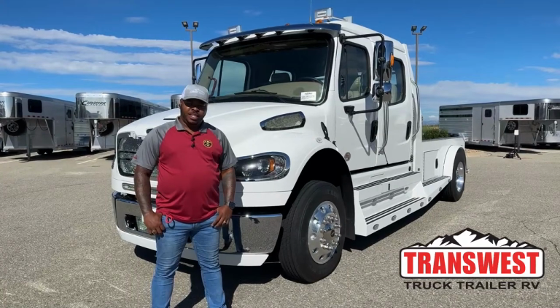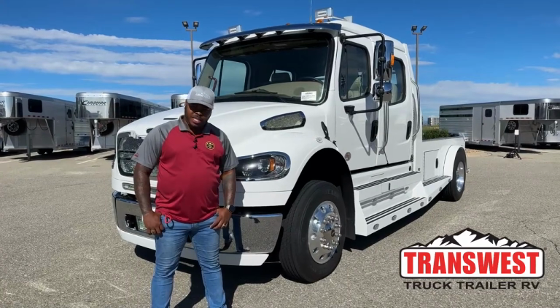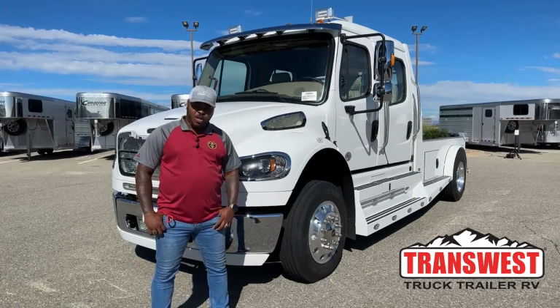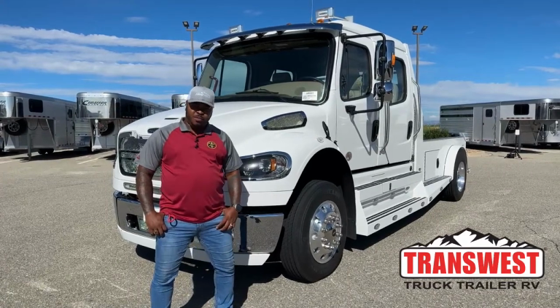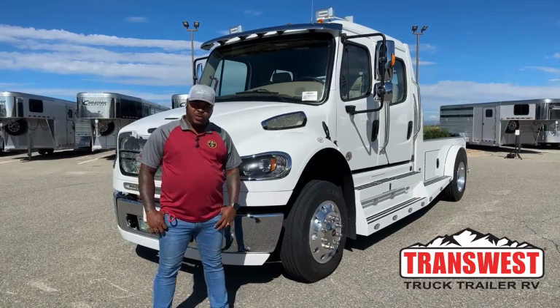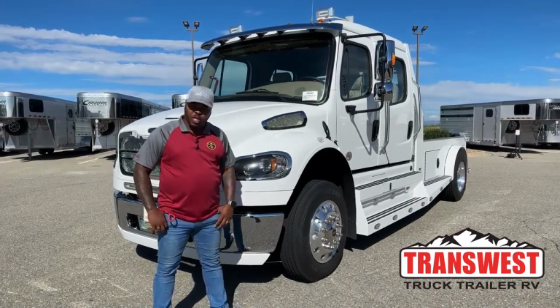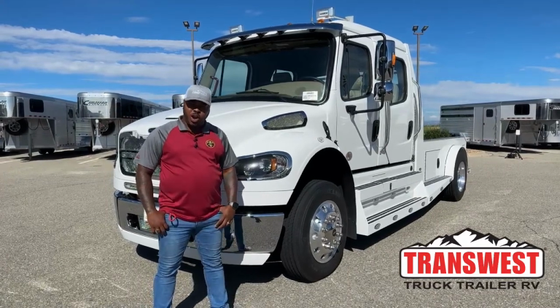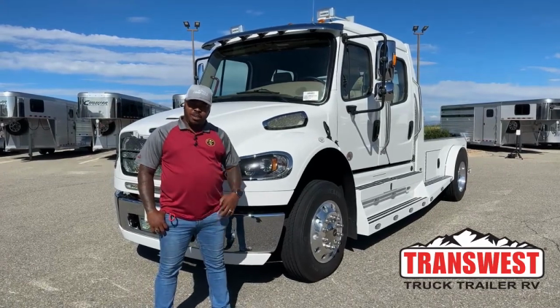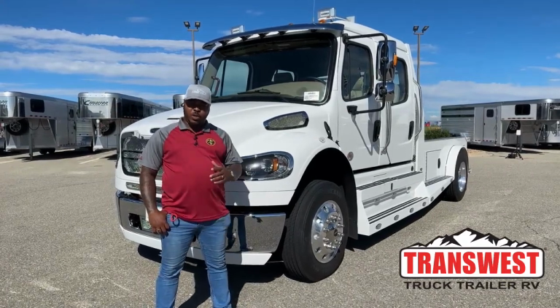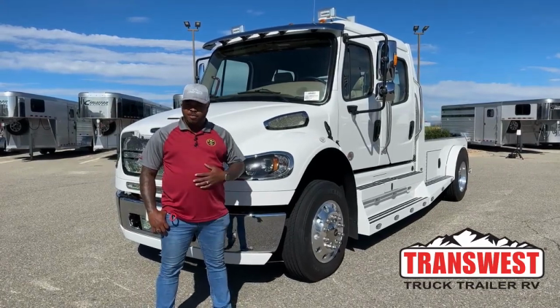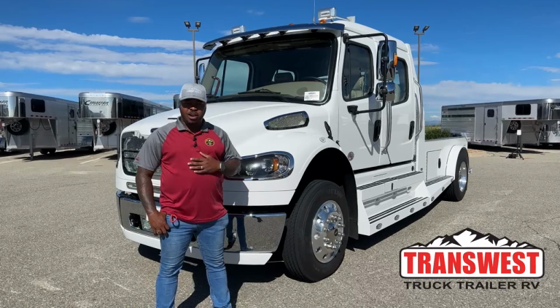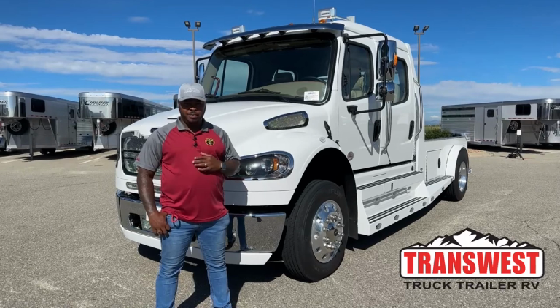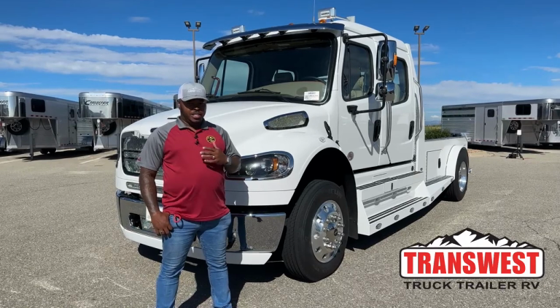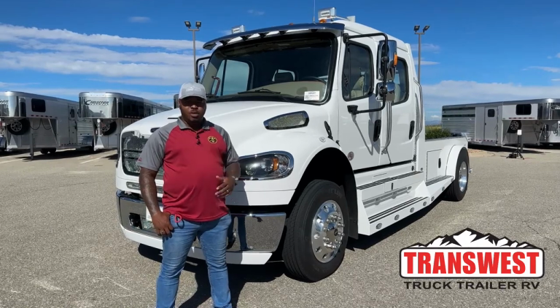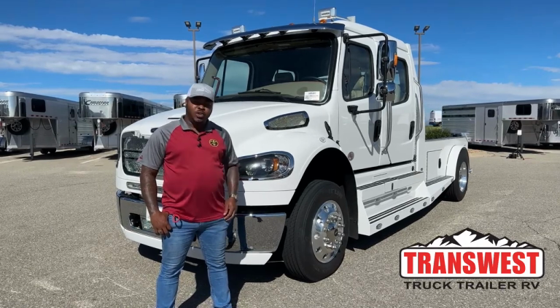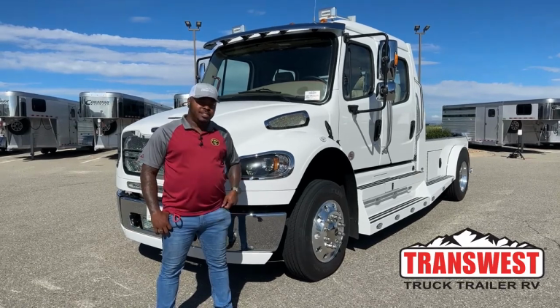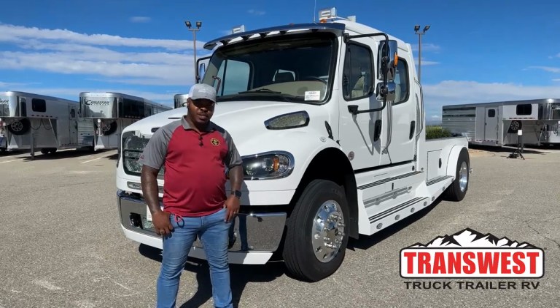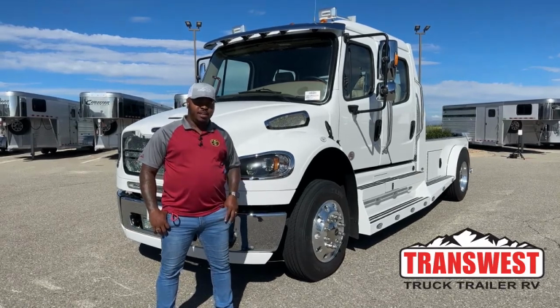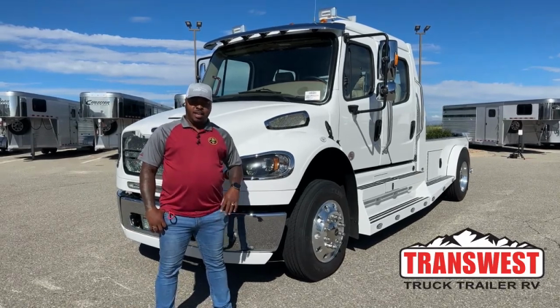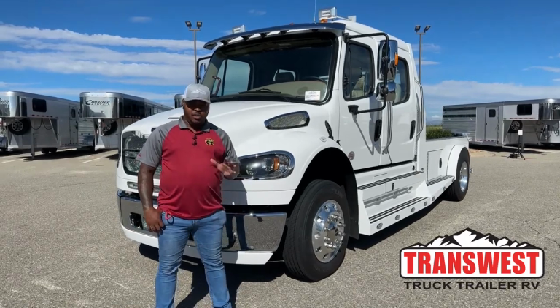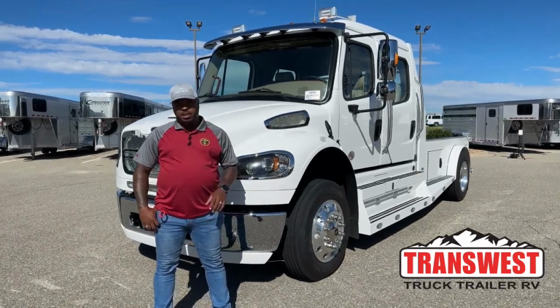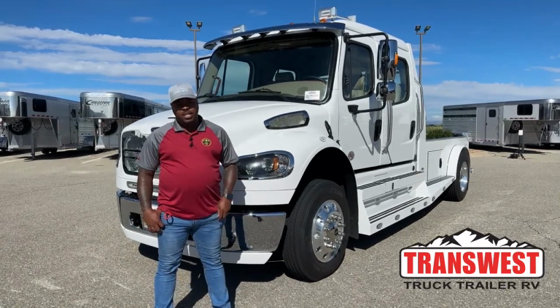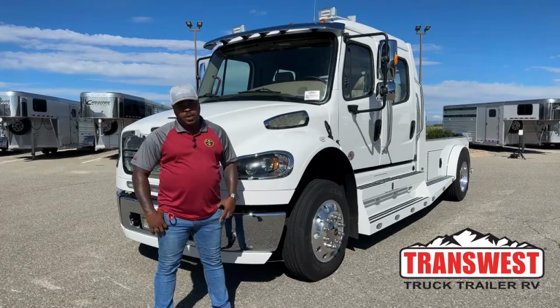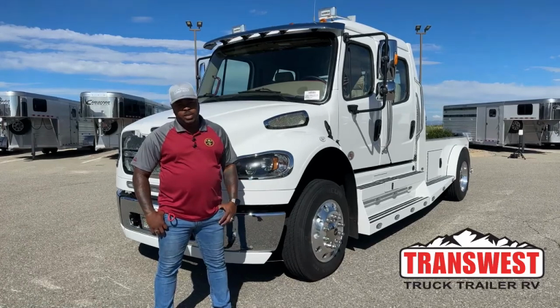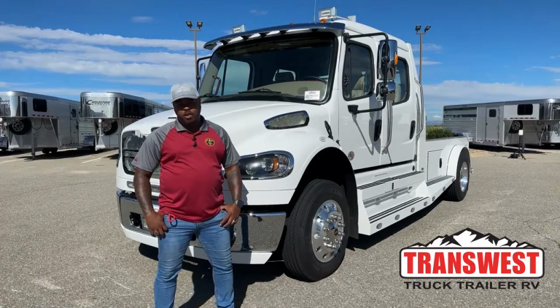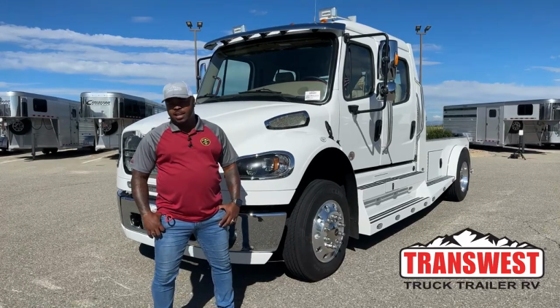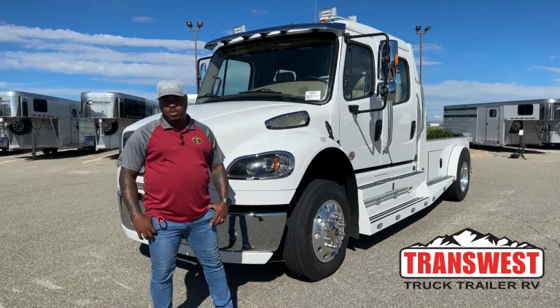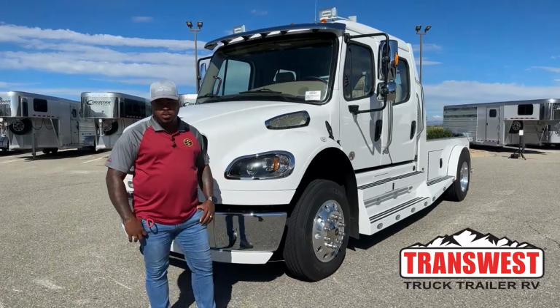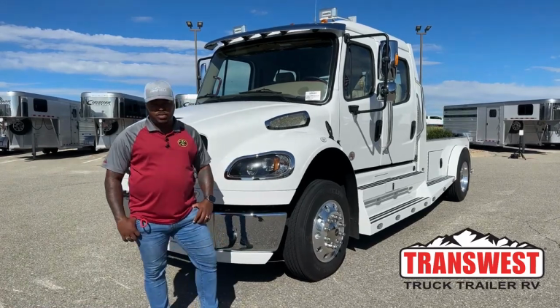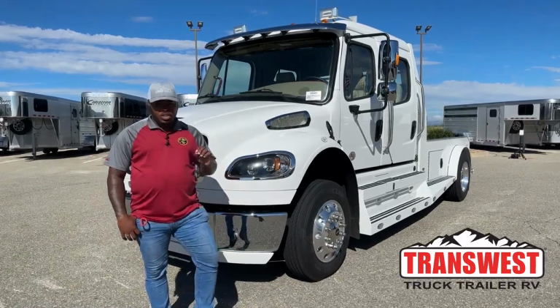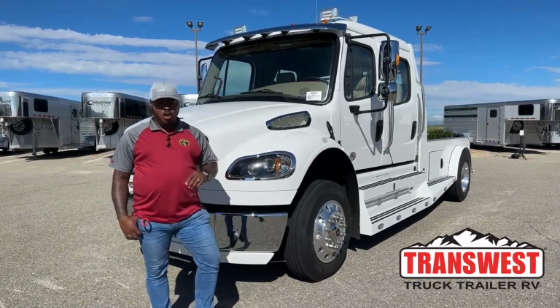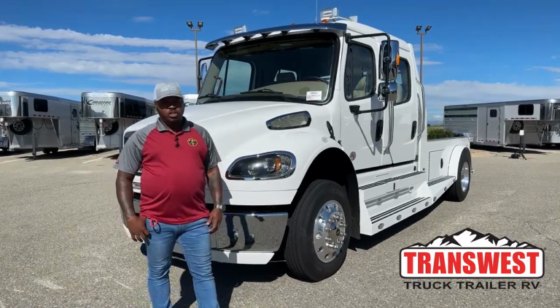A pleasant good morning. Welcome to TransWest Truck Trailer RV. We're located in Federal, Colorado. Today I want to show you guys this unique interior on this 2023 Freightliner M2 106 Summit Hauler conversion.